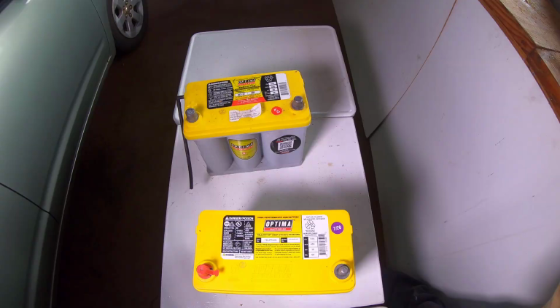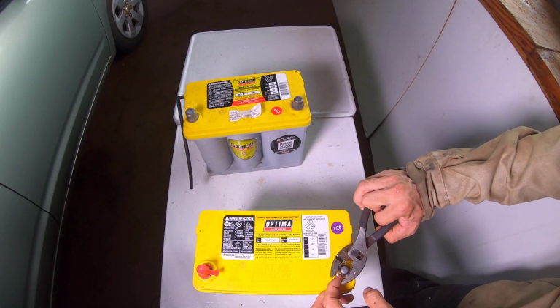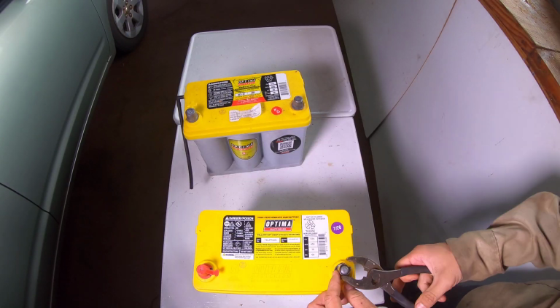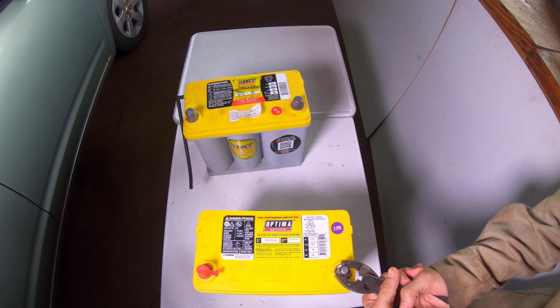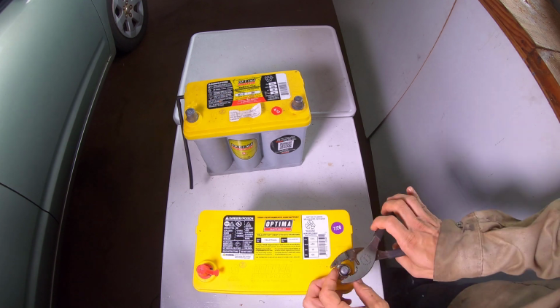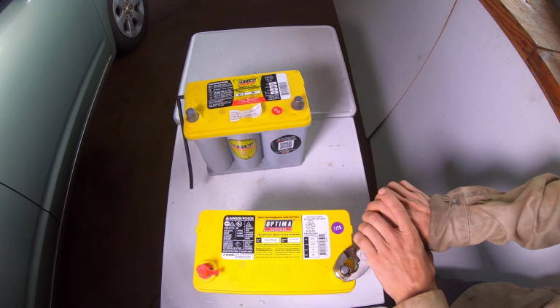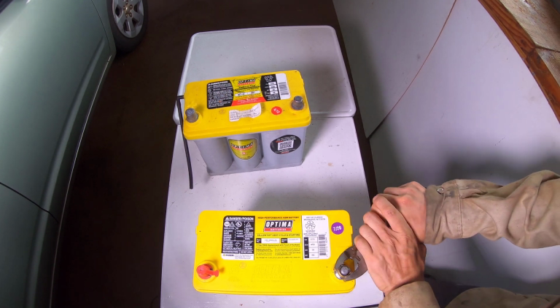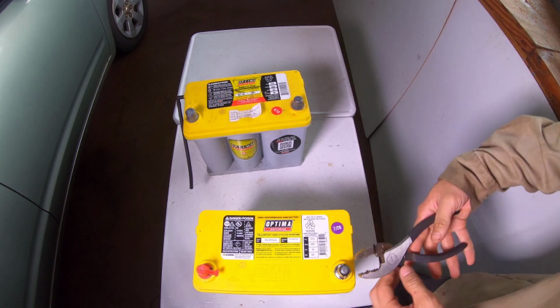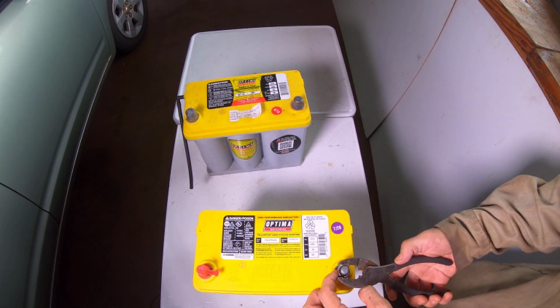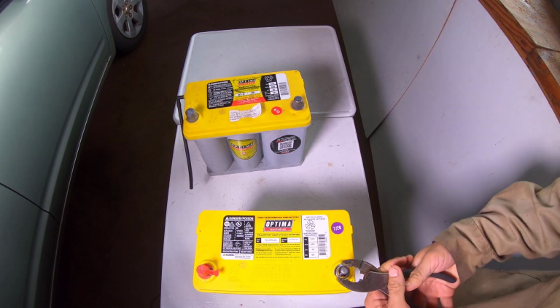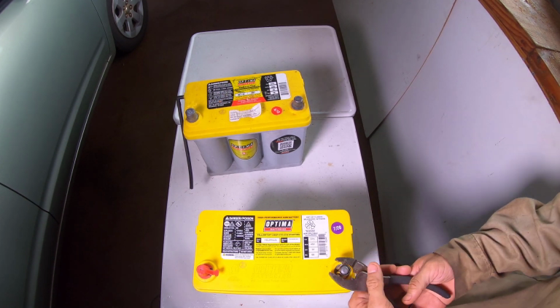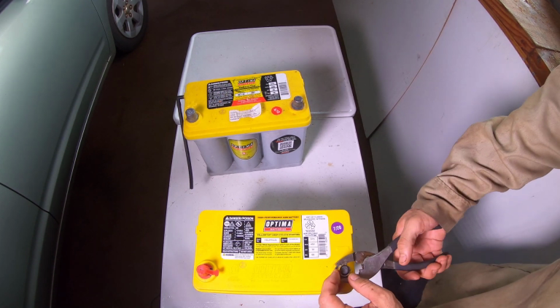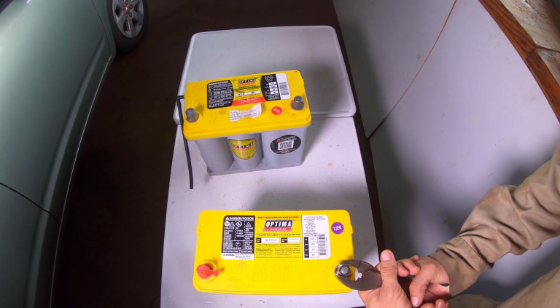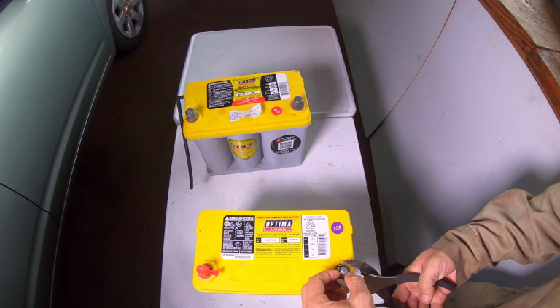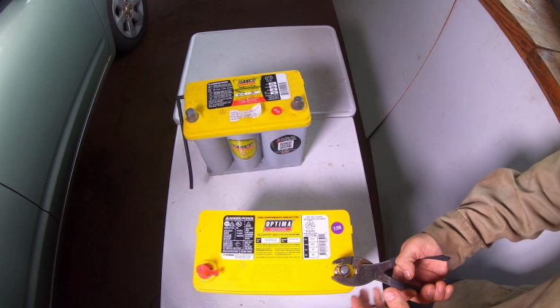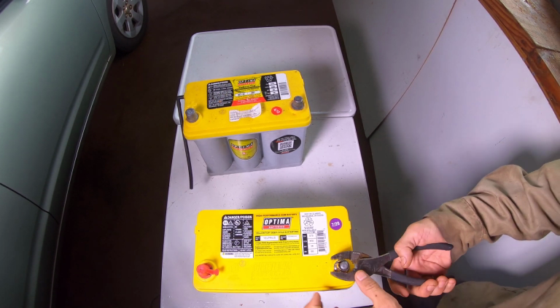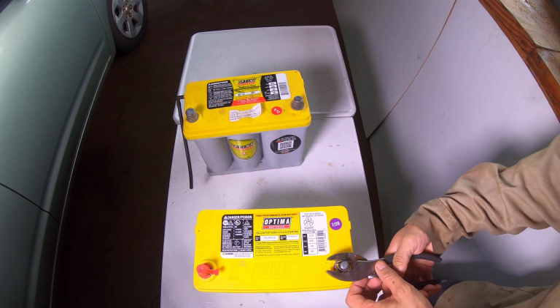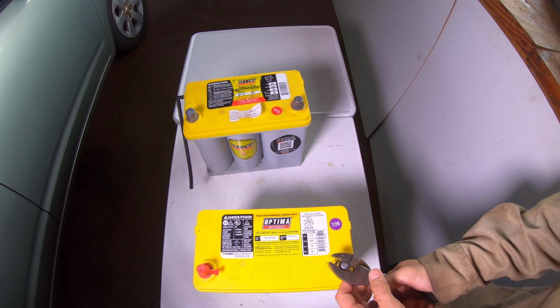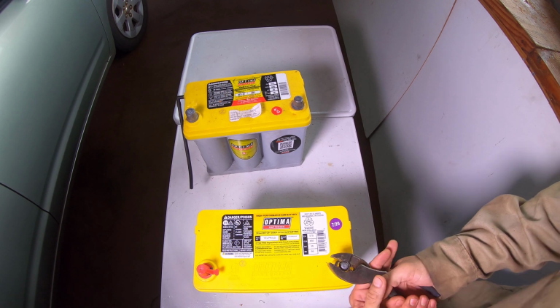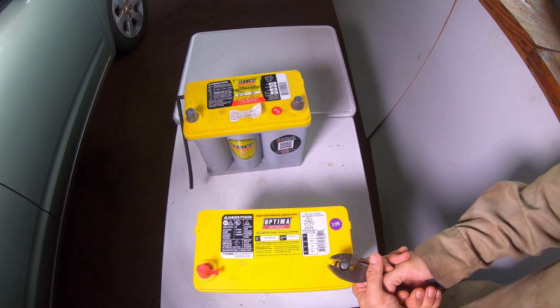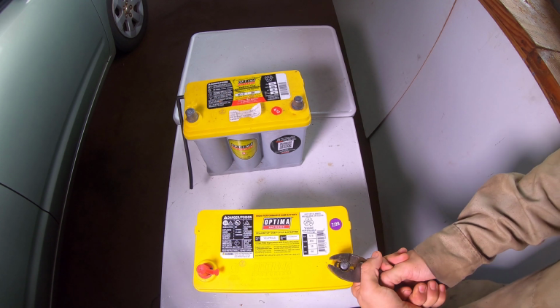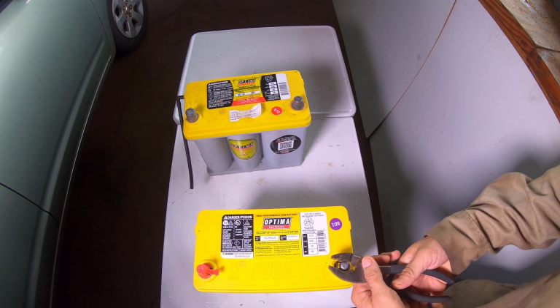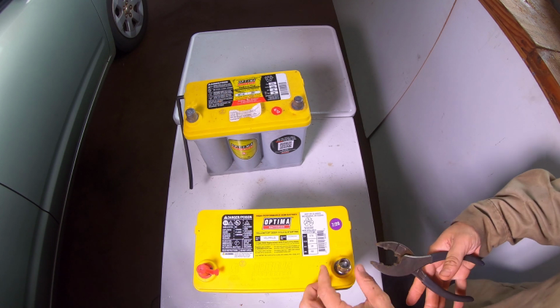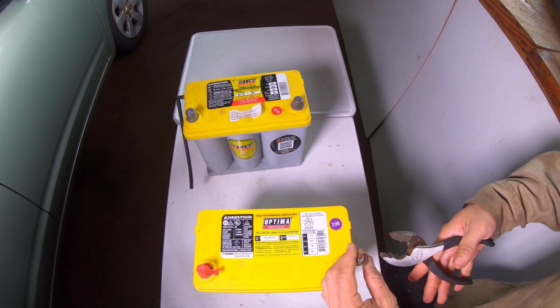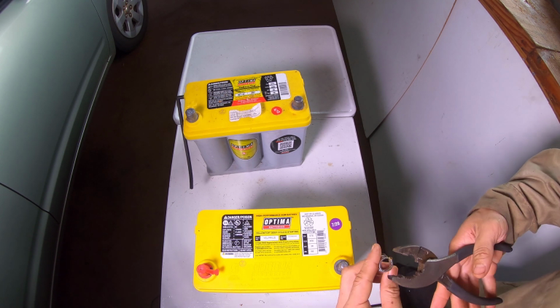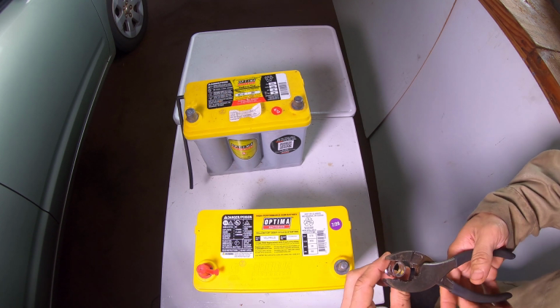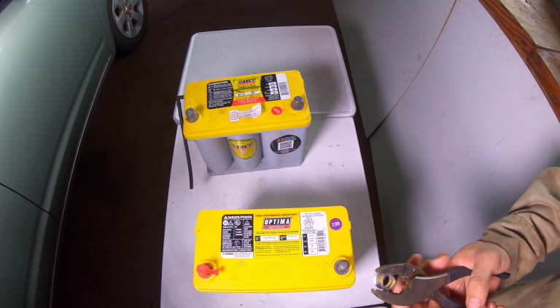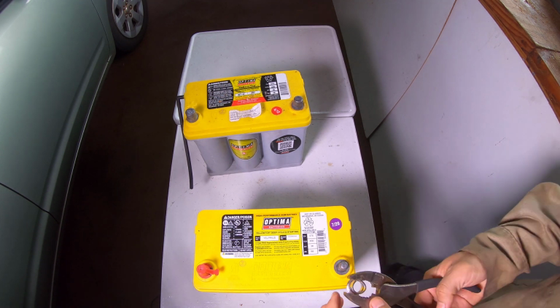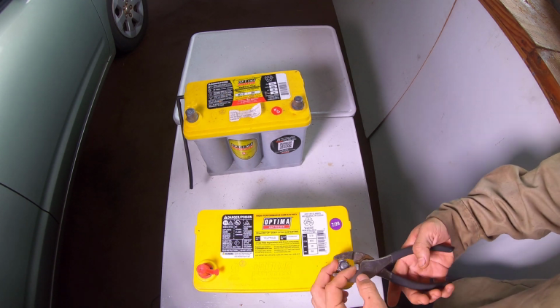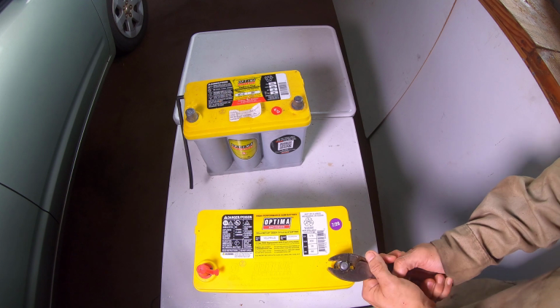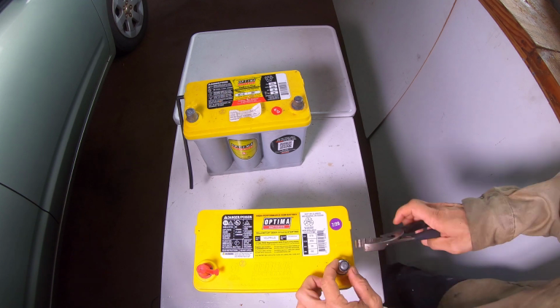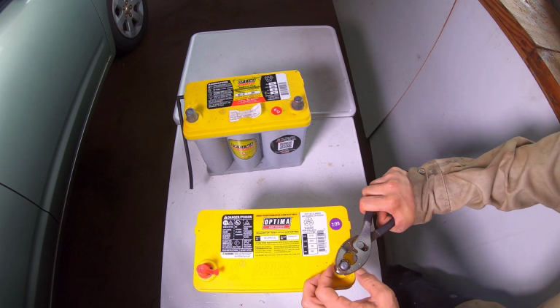Once the hardware was cut, the negative battery terminal was used to compress the hardware into adapters. Since all posts are different sizes, what should have been done was both posts on the new battery should have been used to compress the hardware into adapters.